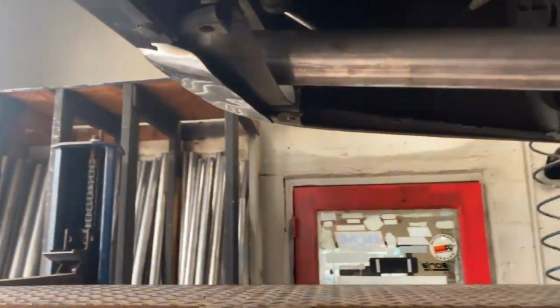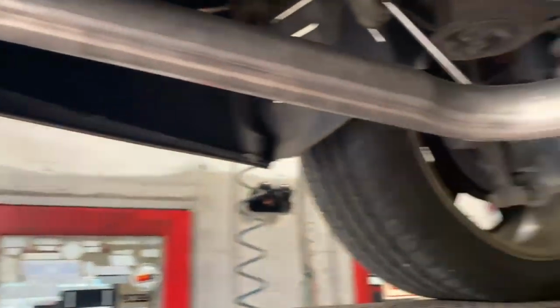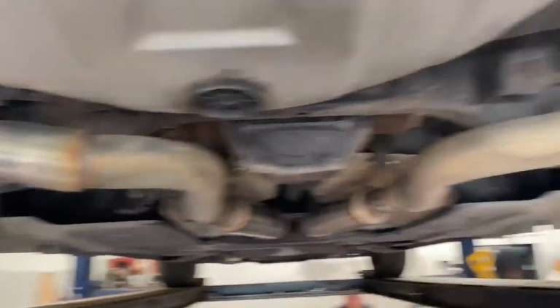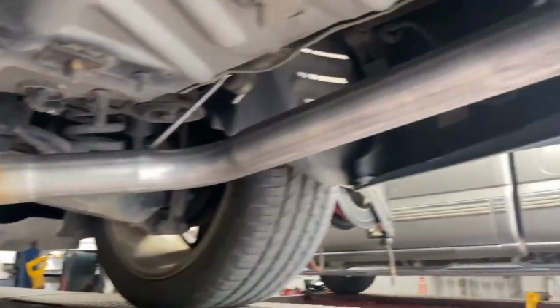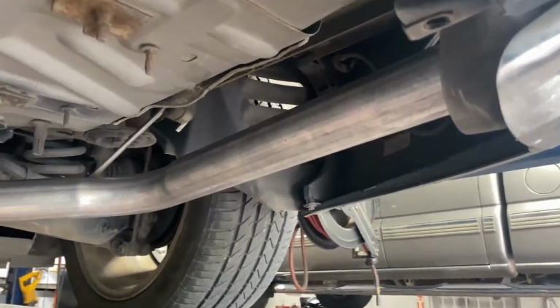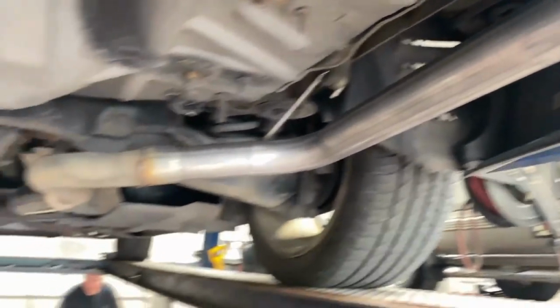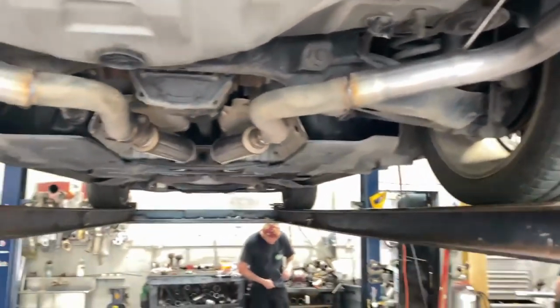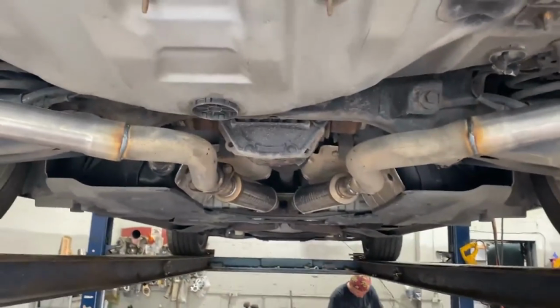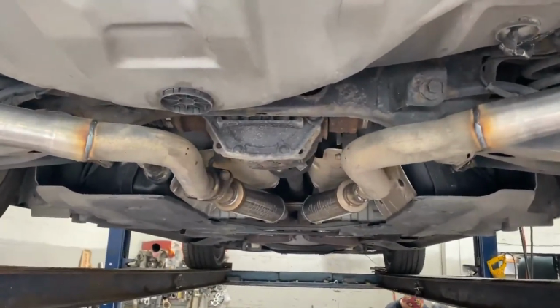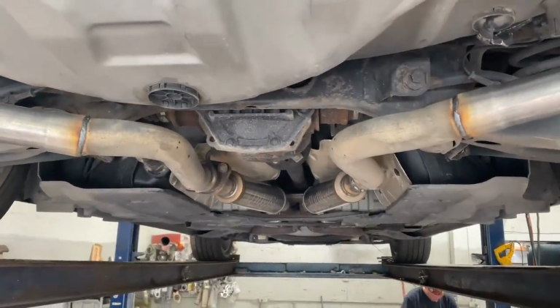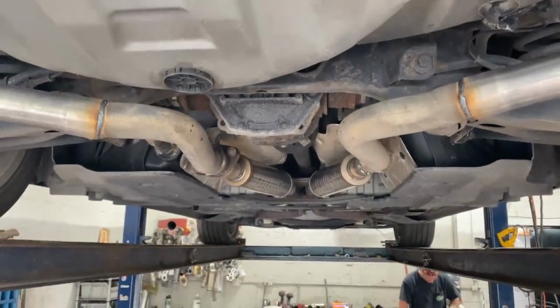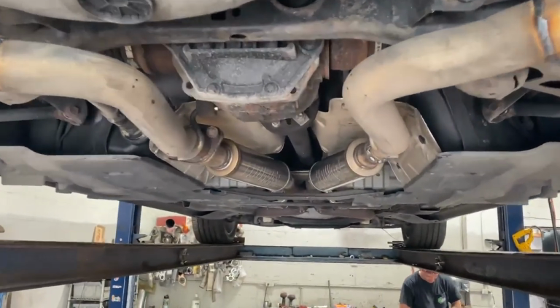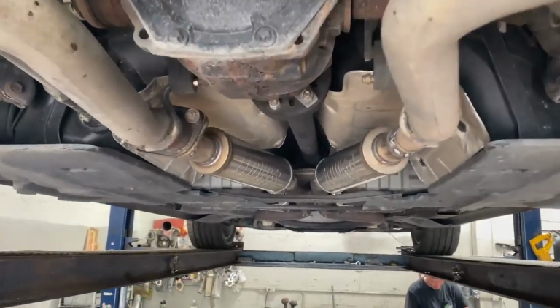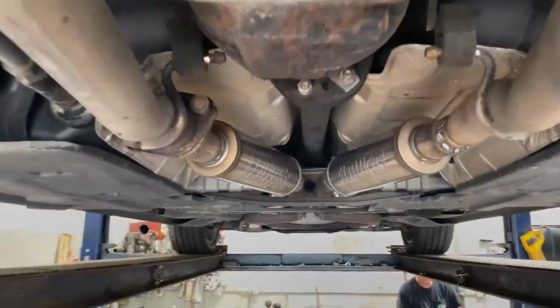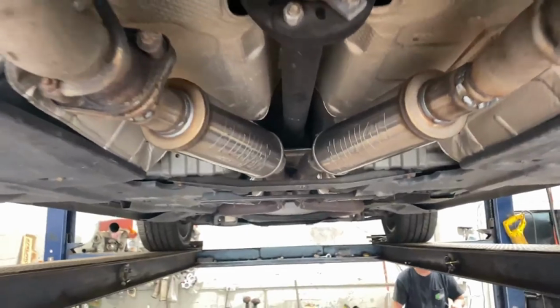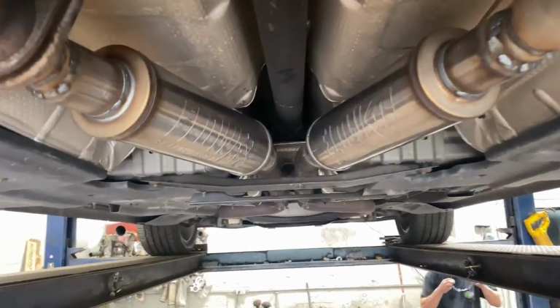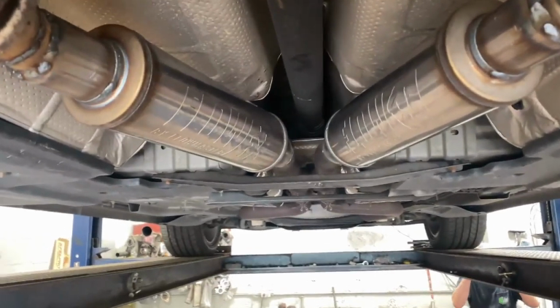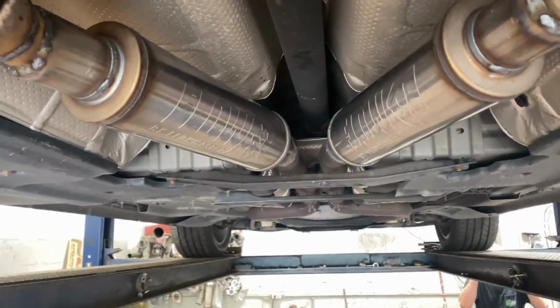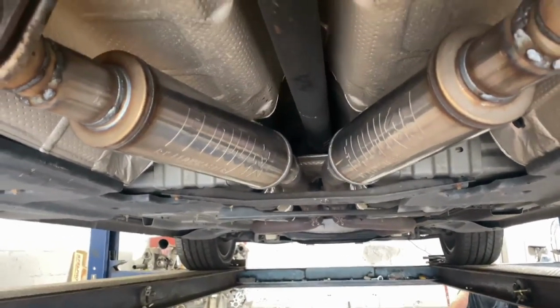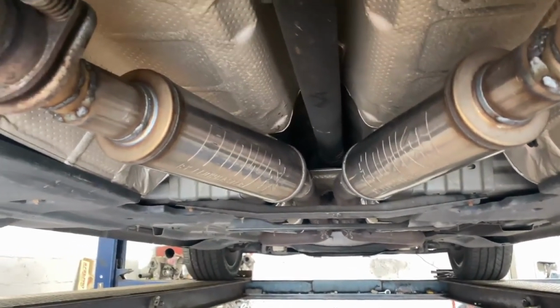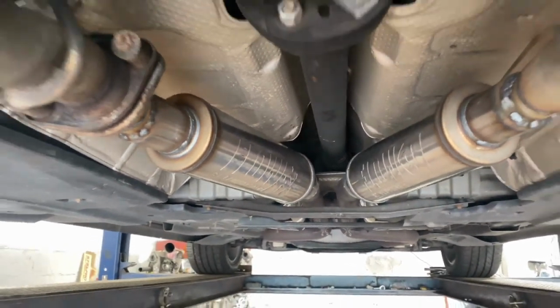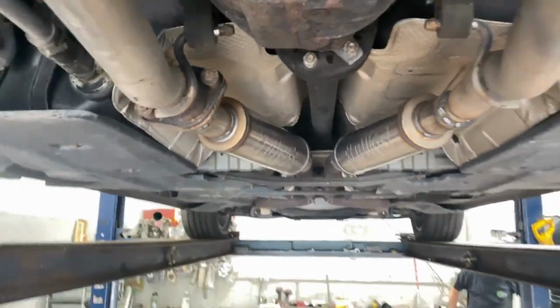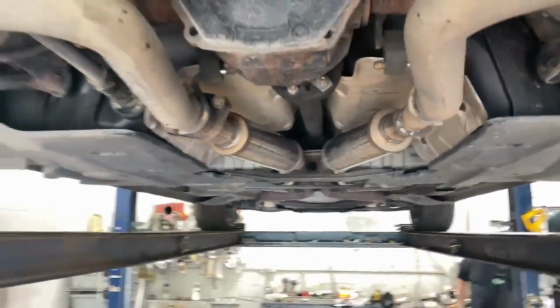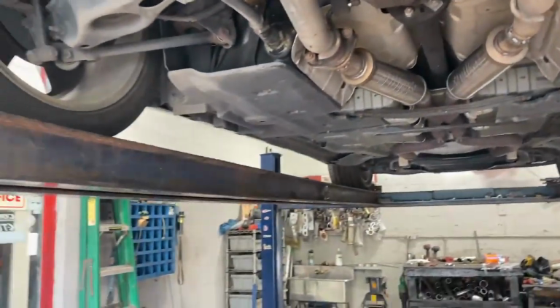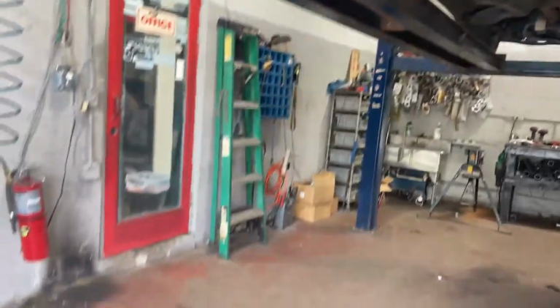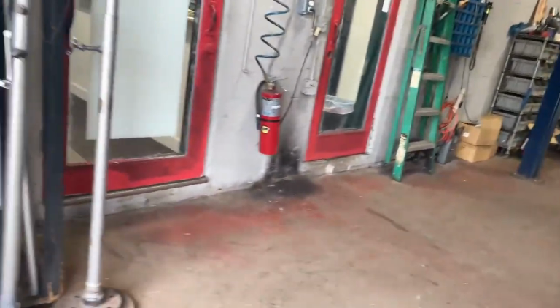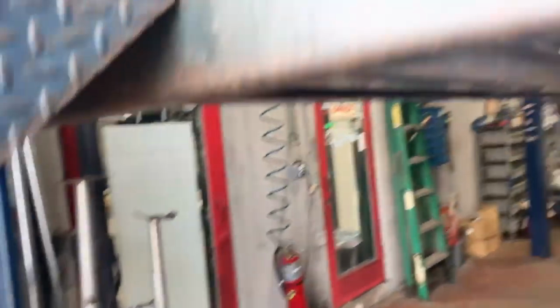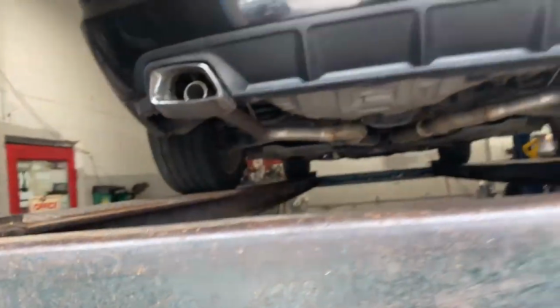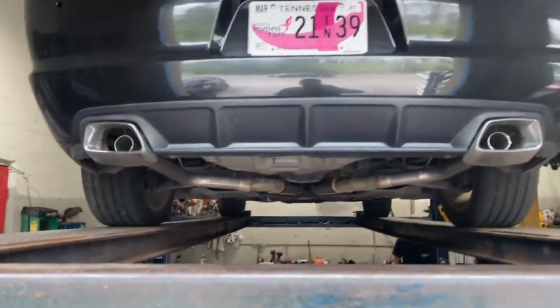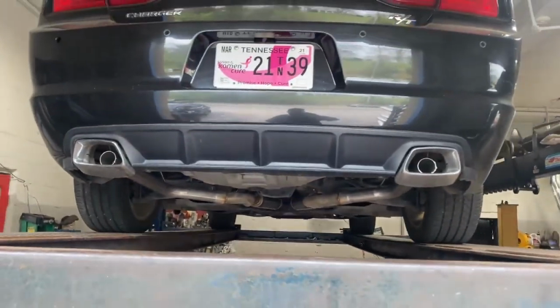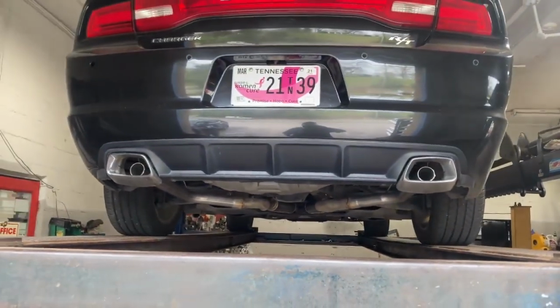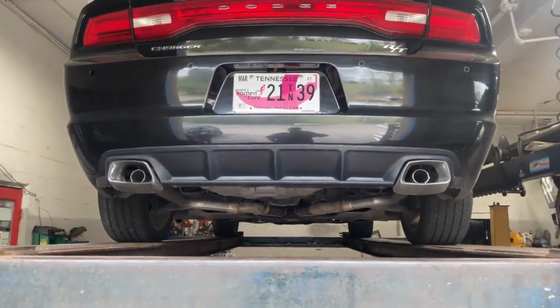Right there and right there. We'll let you guys hear it in a second. There's the Flow FX. If you guys want these mufflers, you can see the link in the description.